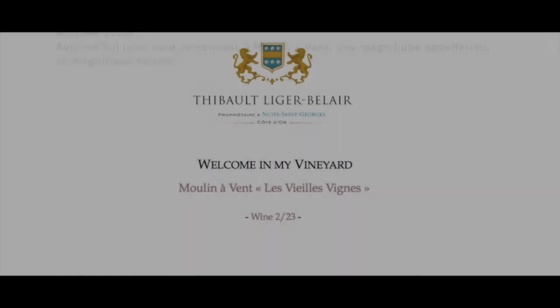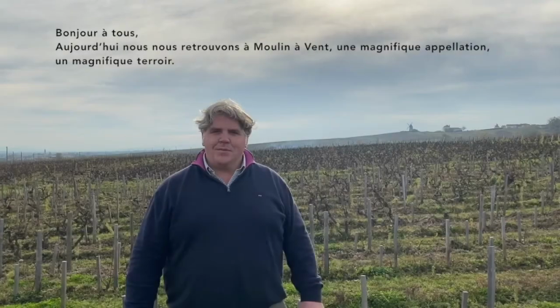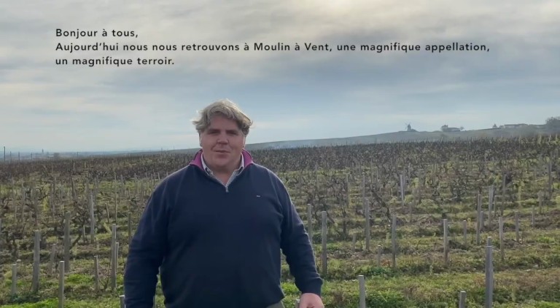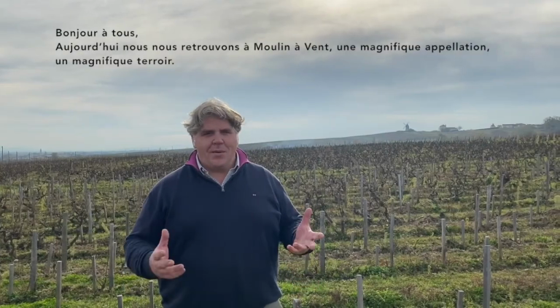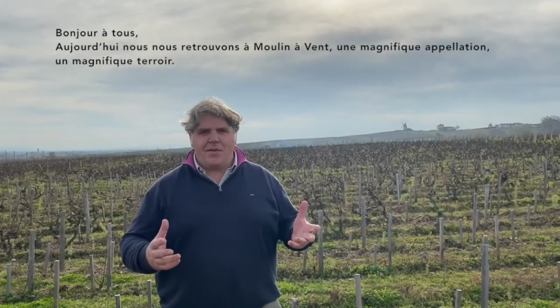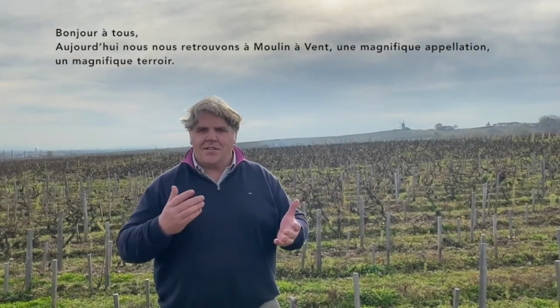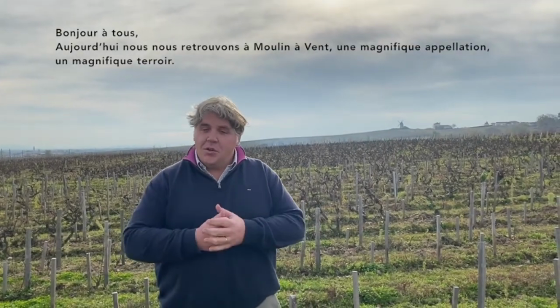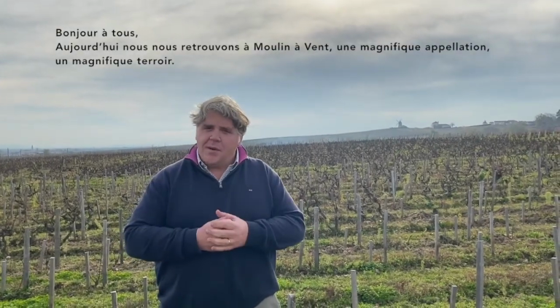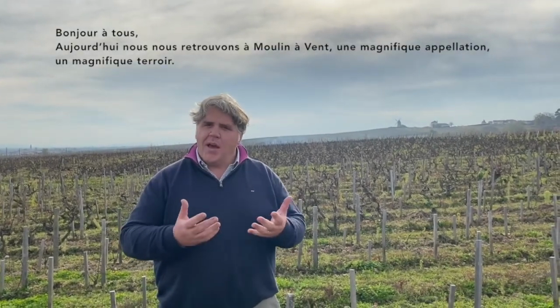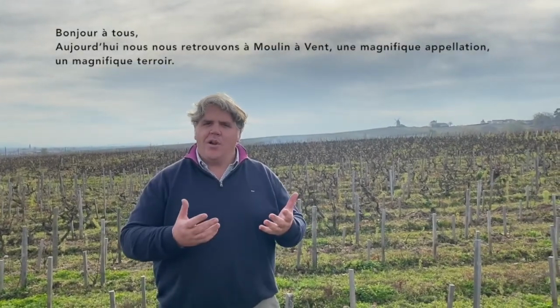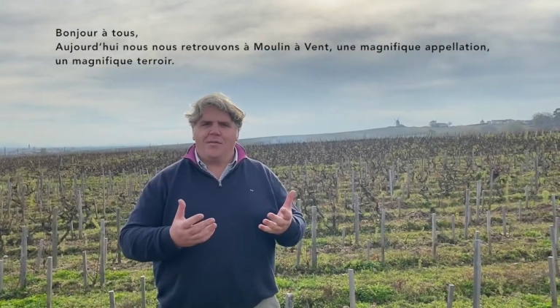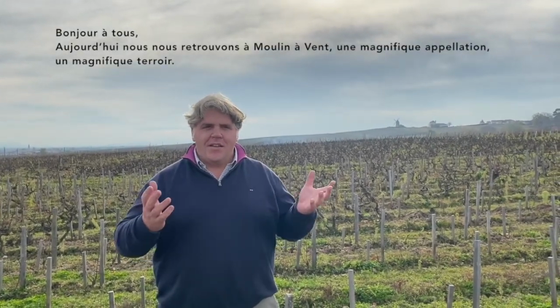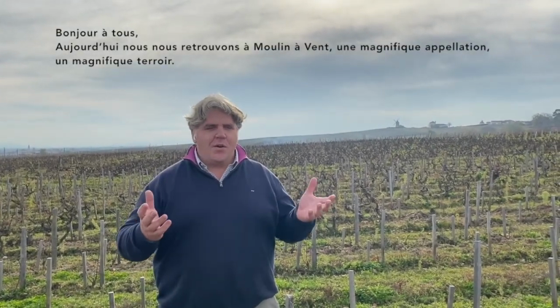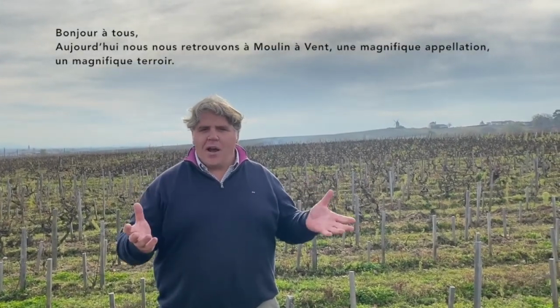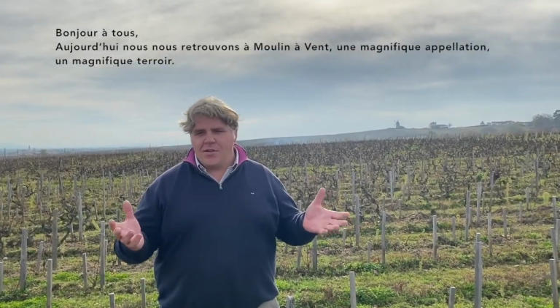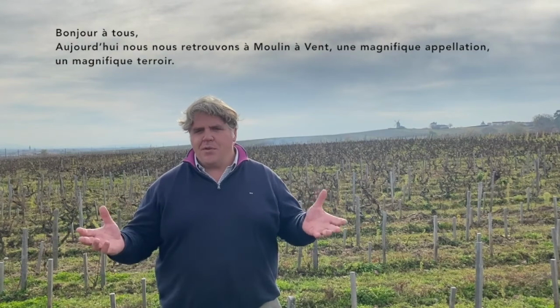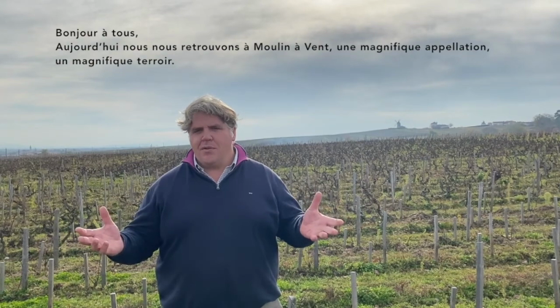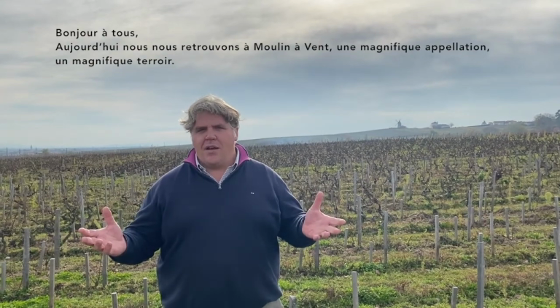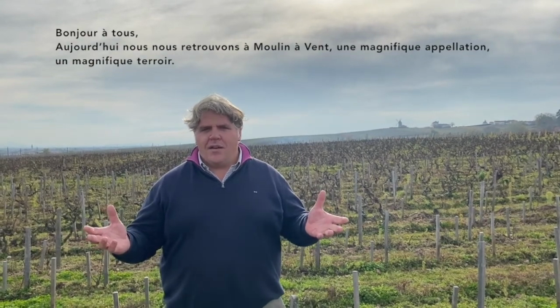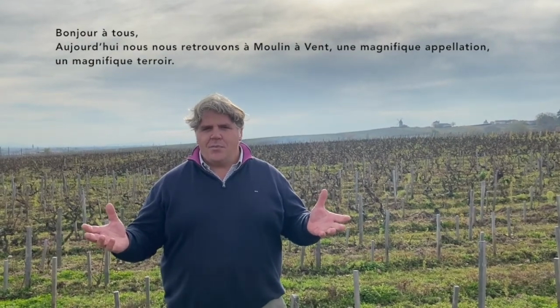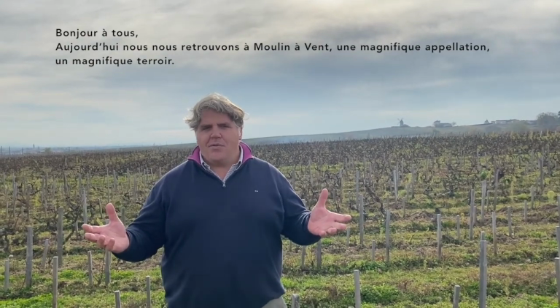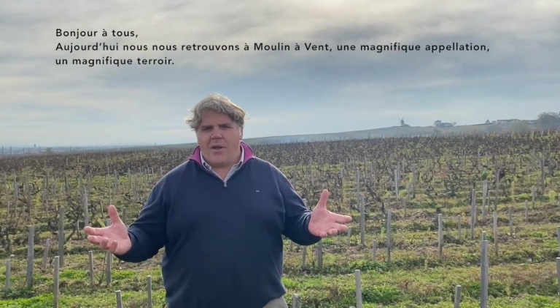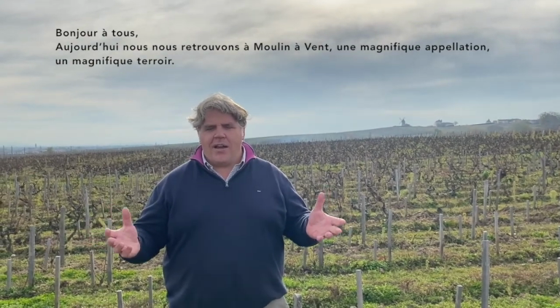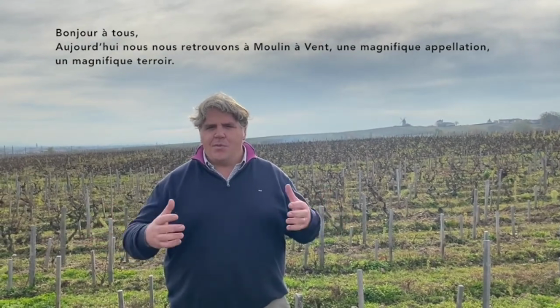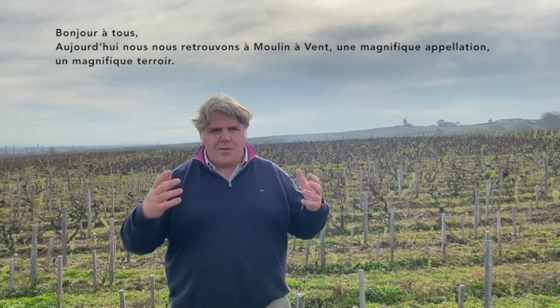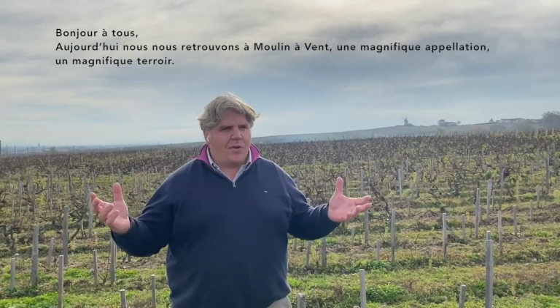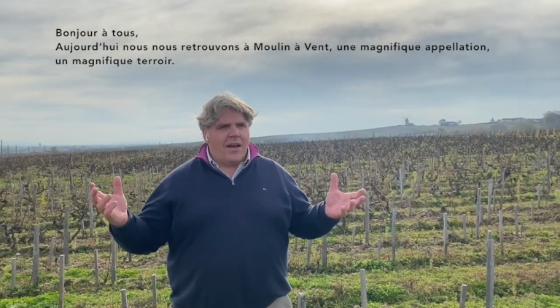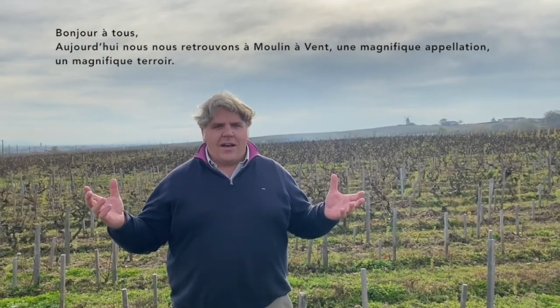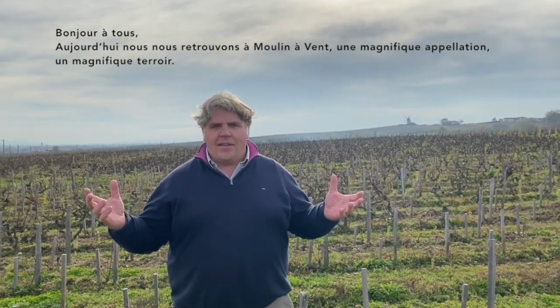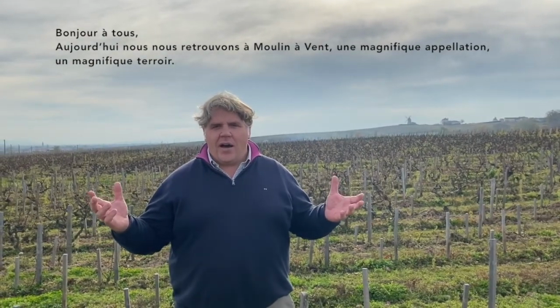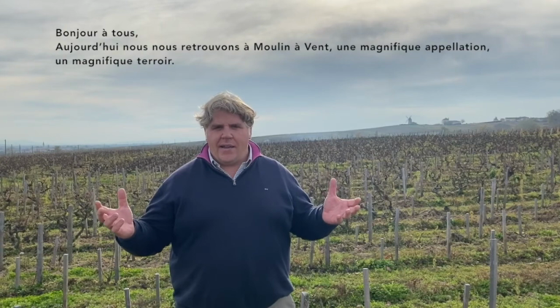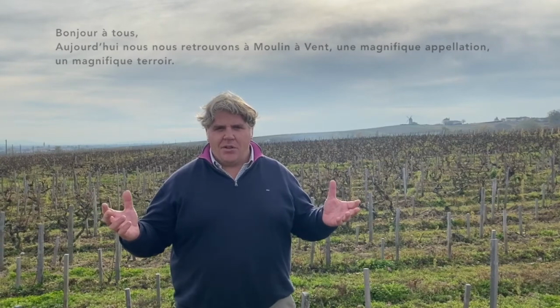Hello, welcome in my vineyard. Today we are in Moulin-Avent. It's a beautiful terroir and appellation.